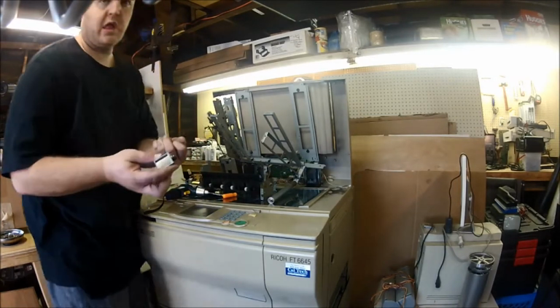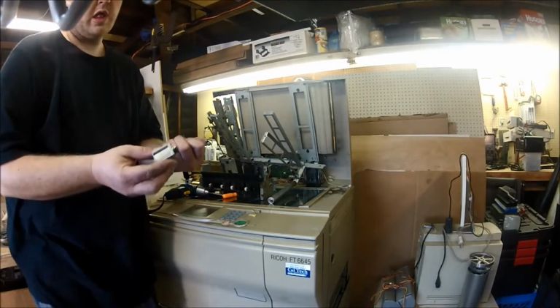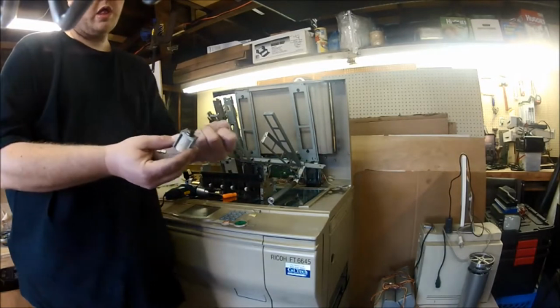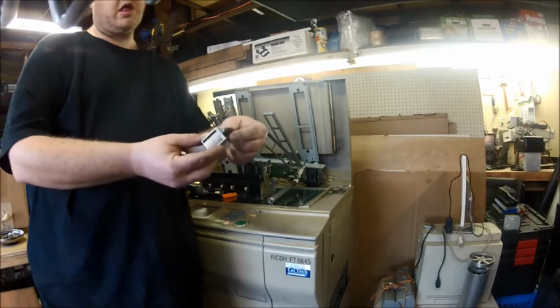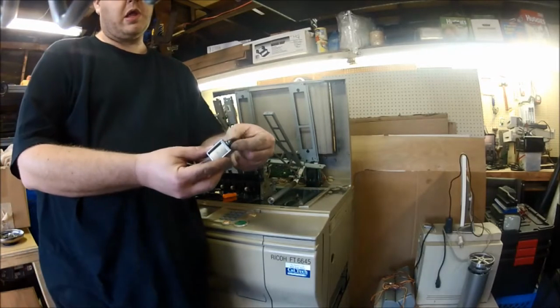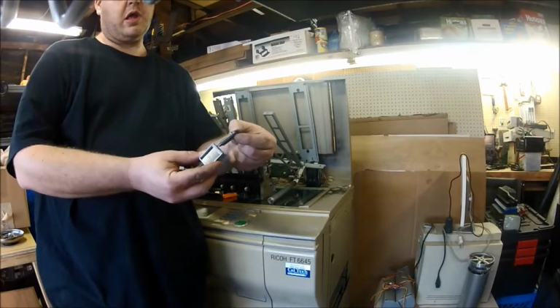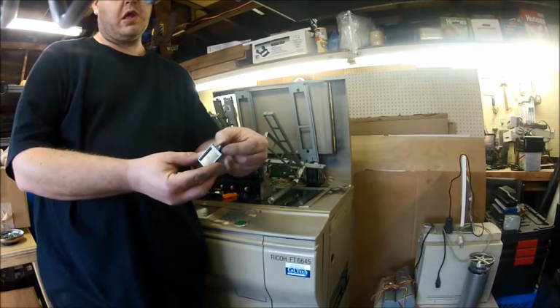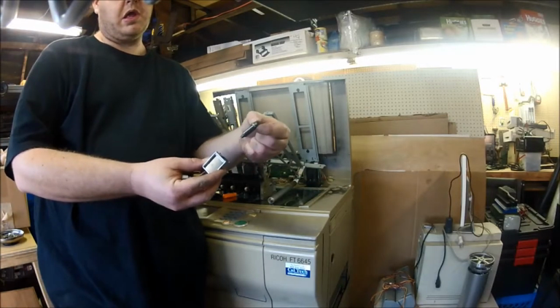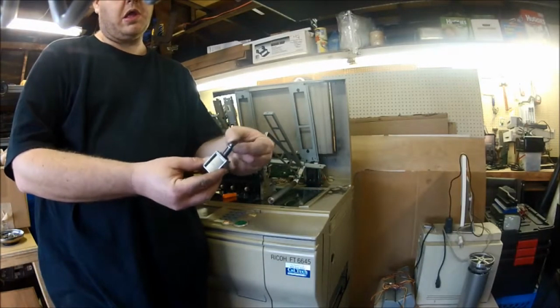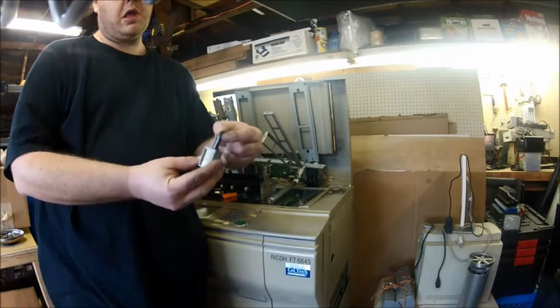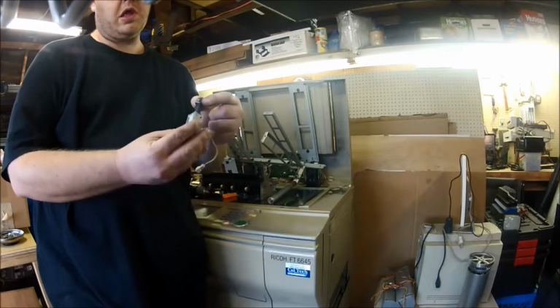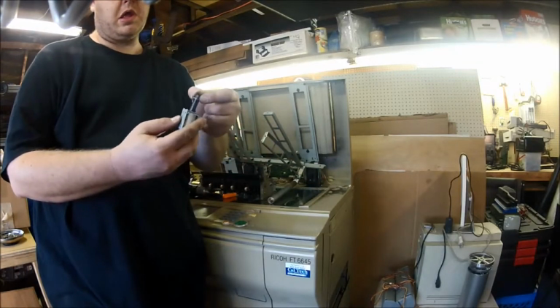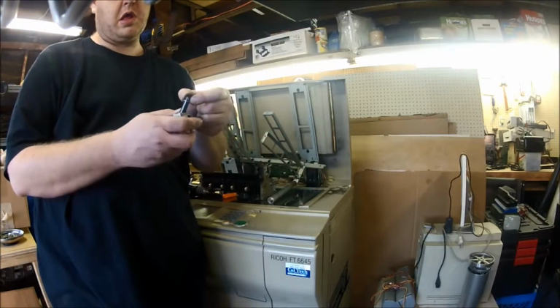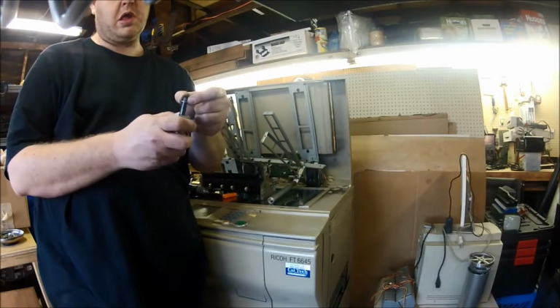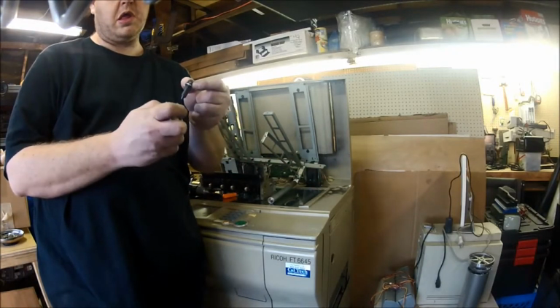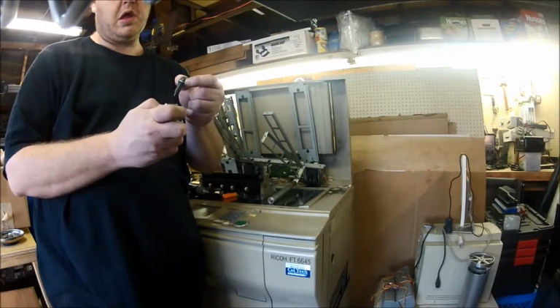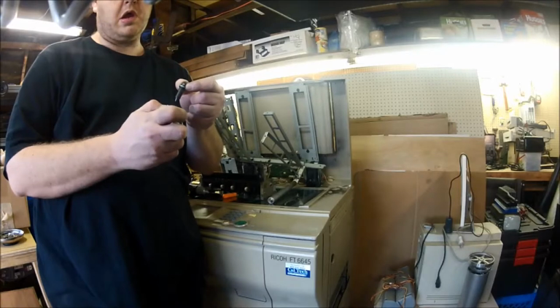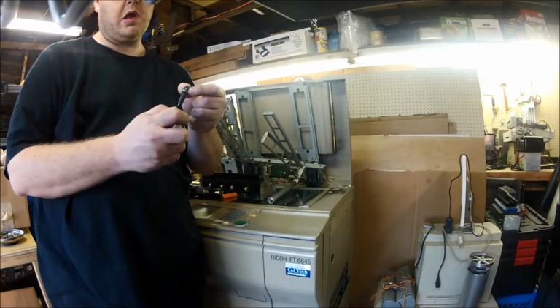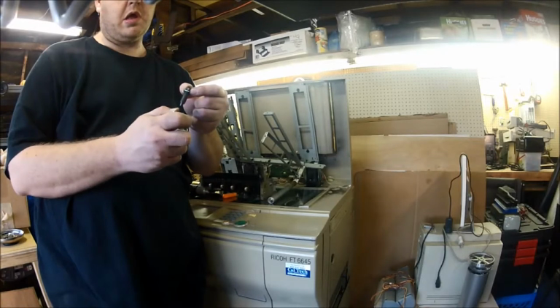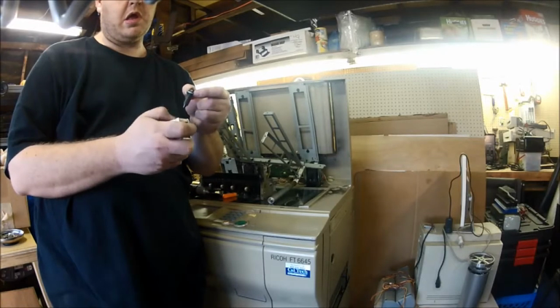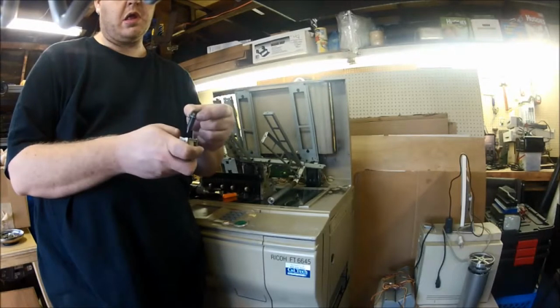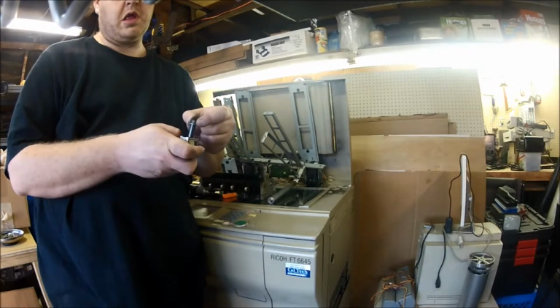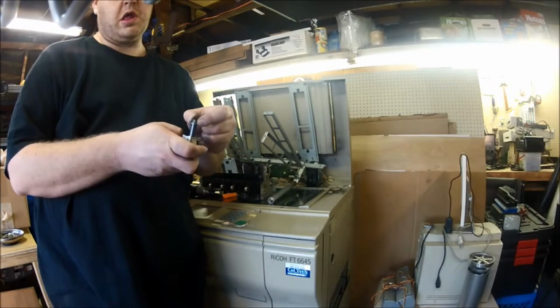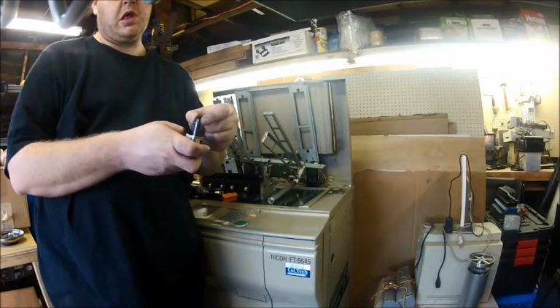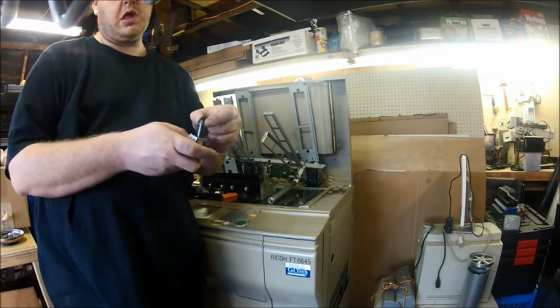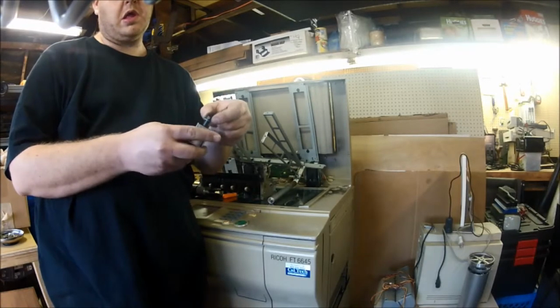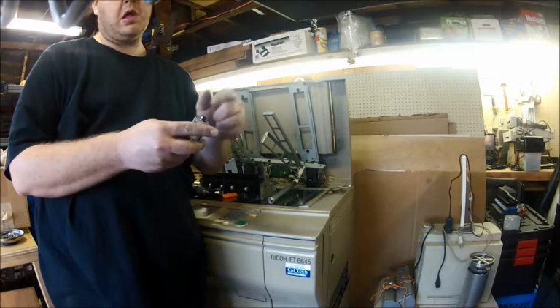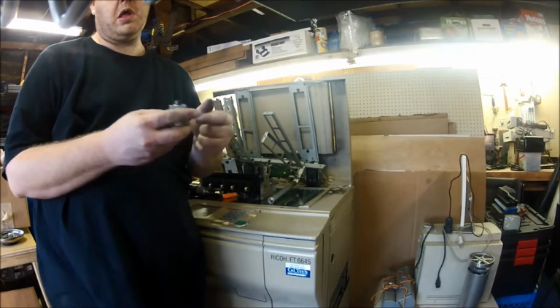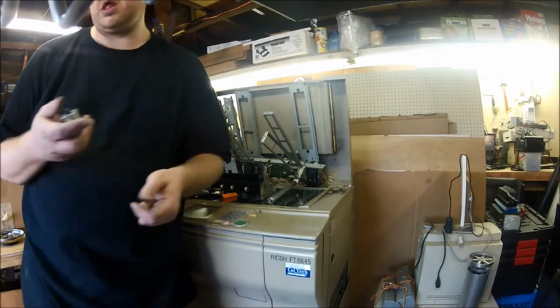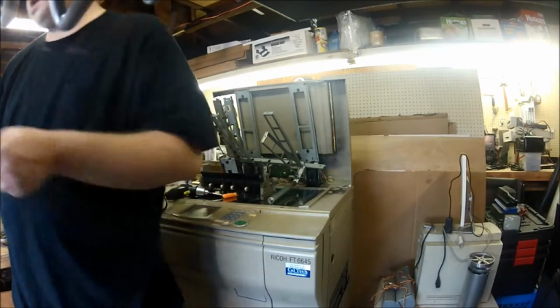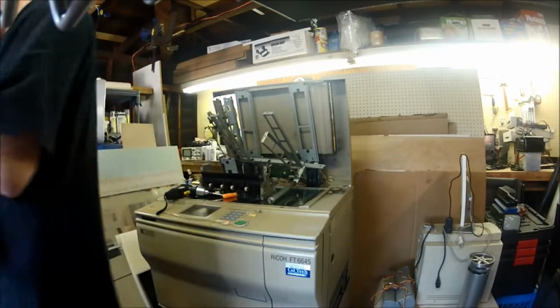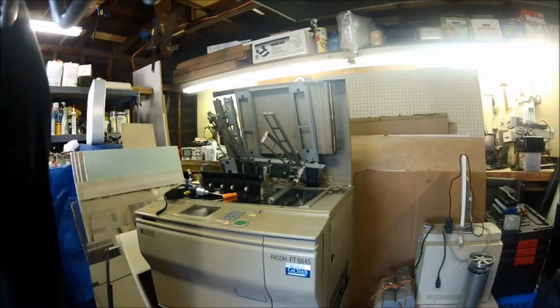And here's something I'm sure we've all heard when using a photocopier. It's a 24-volt DC solenoid — just whenever anything moves and you hear that clunk, that's what's making the sound.